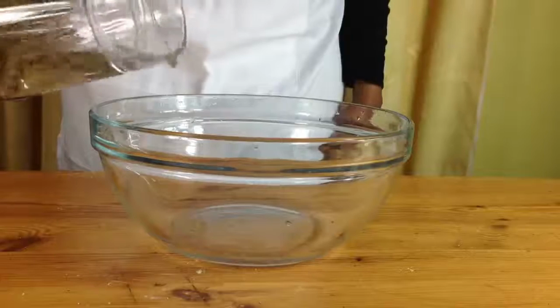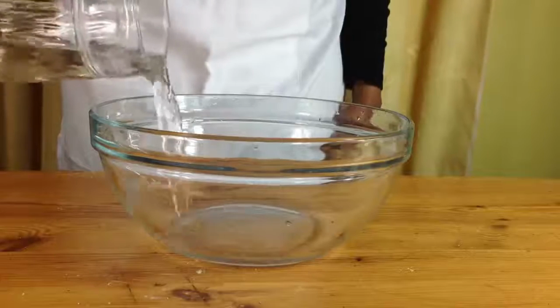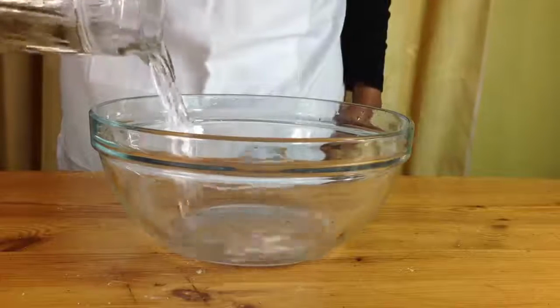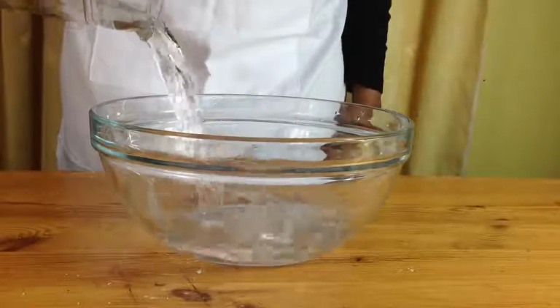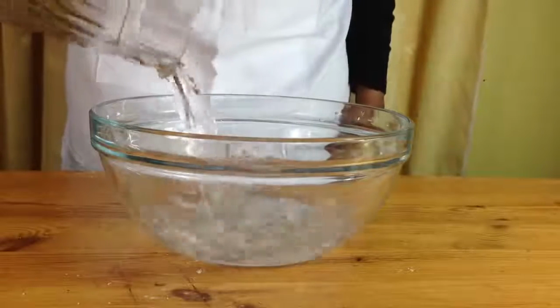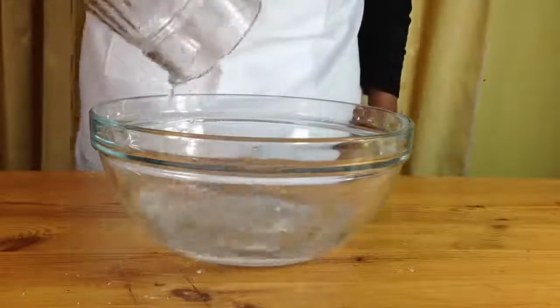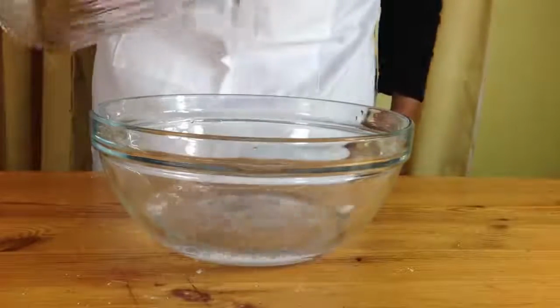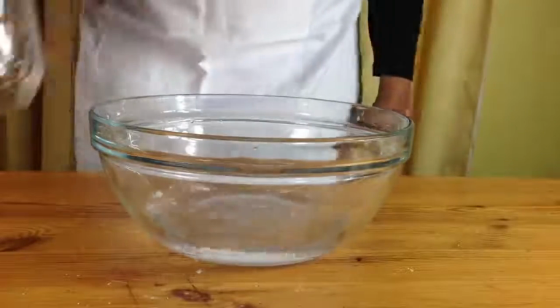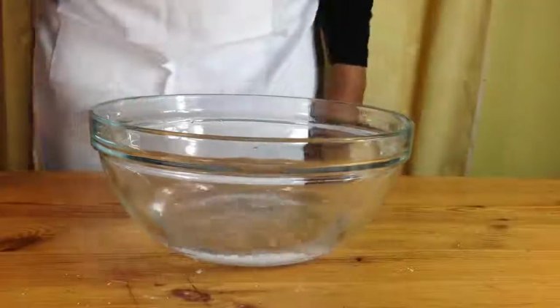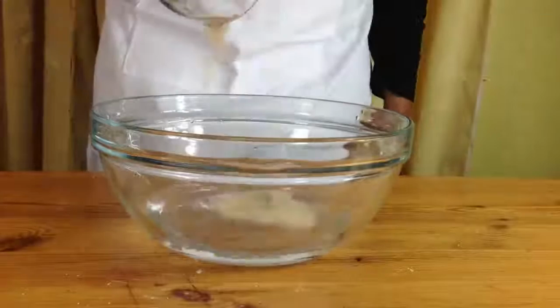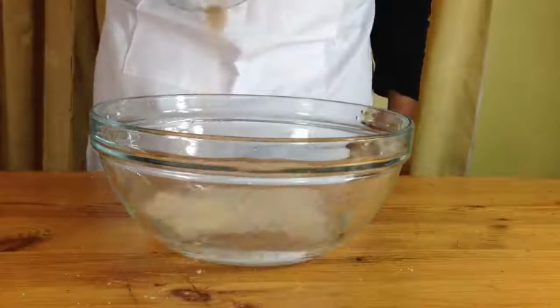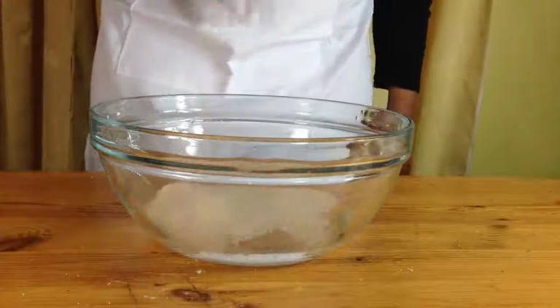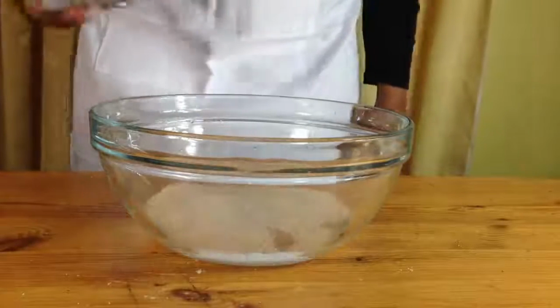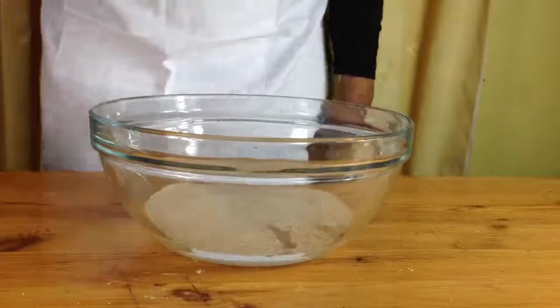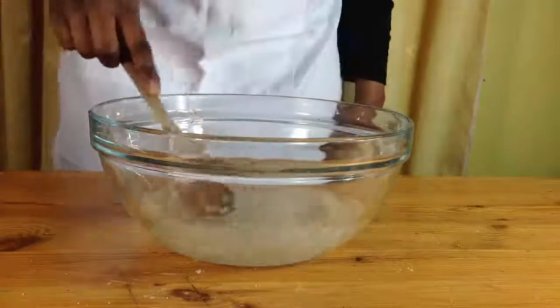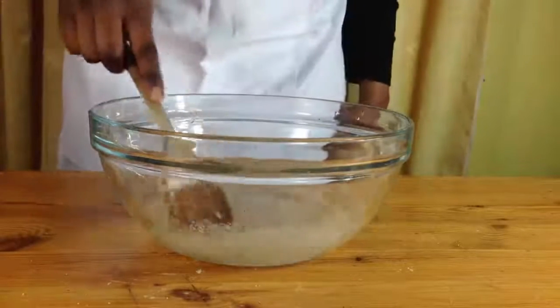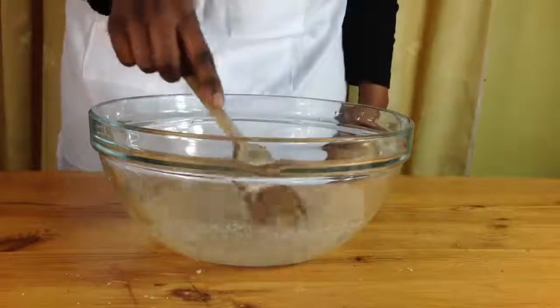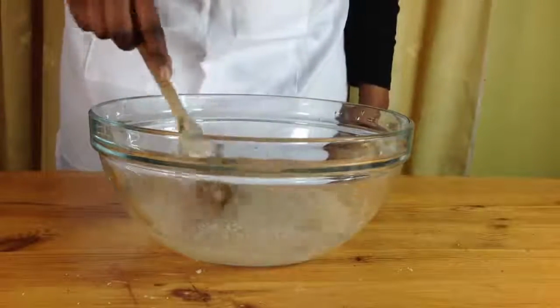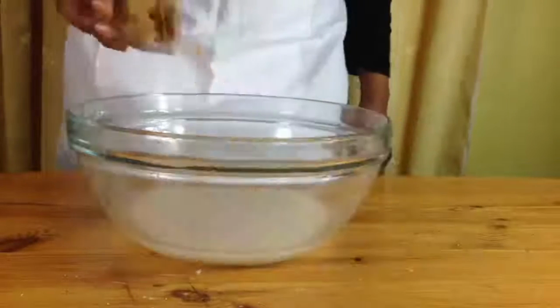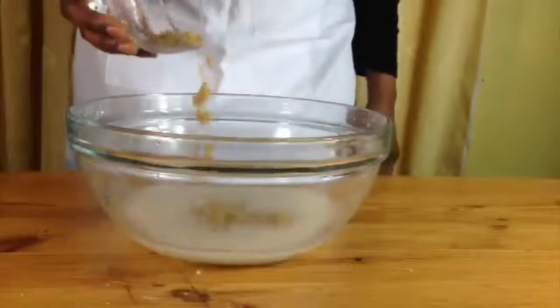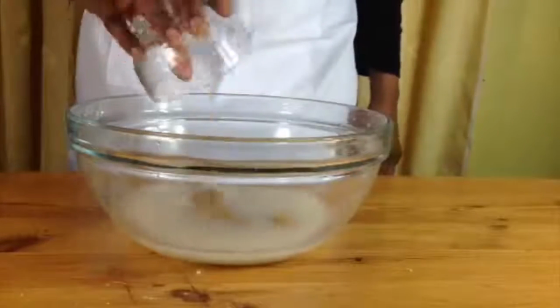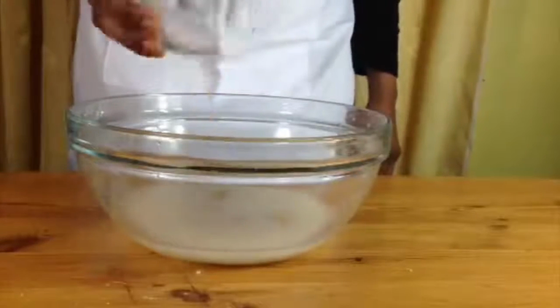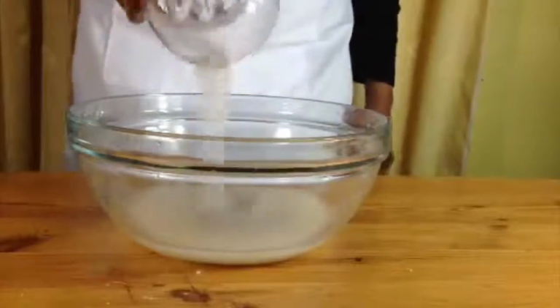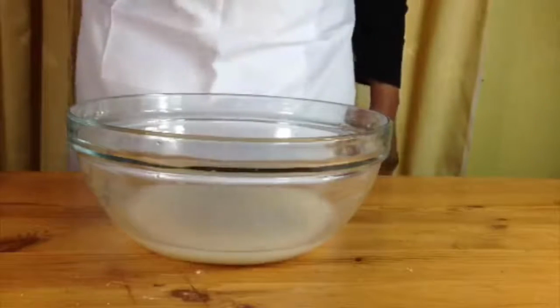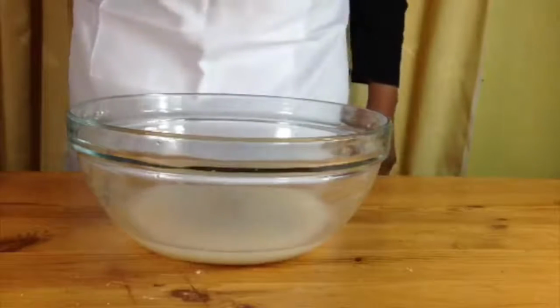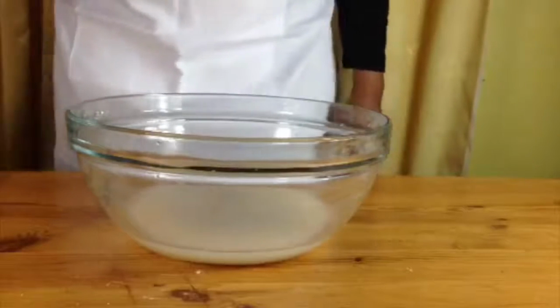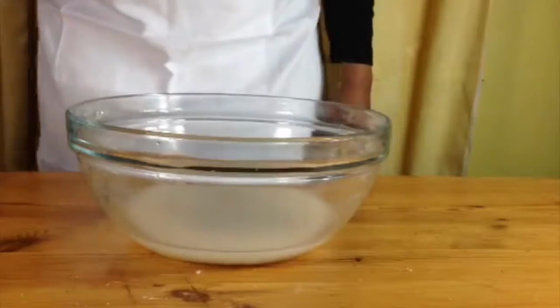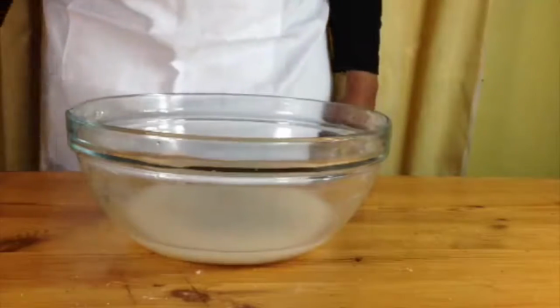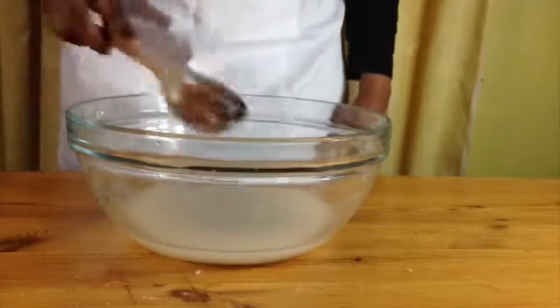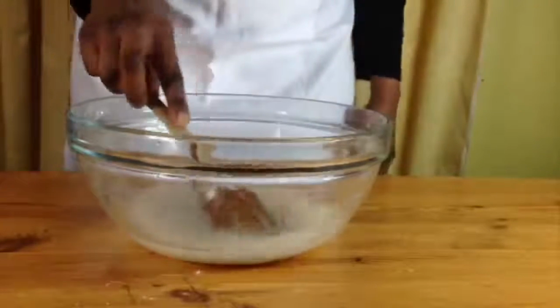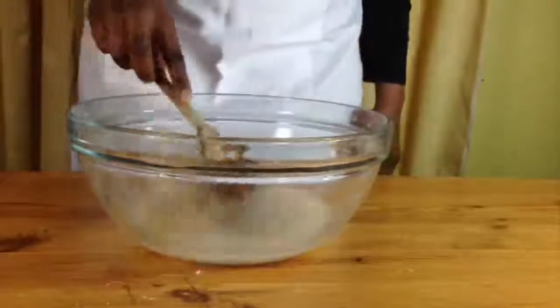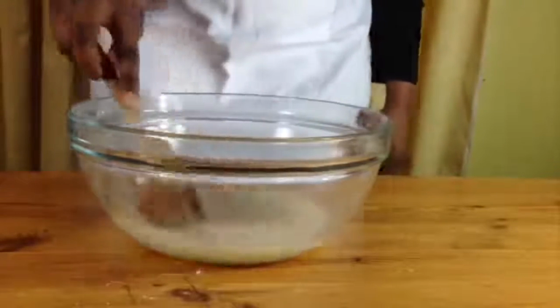Get a large bowl, put water in it and sprinkle in your yeast and stir. Add in your sugar and salt and stir some more until it's dissolved.